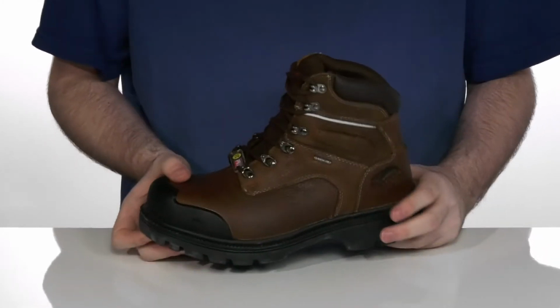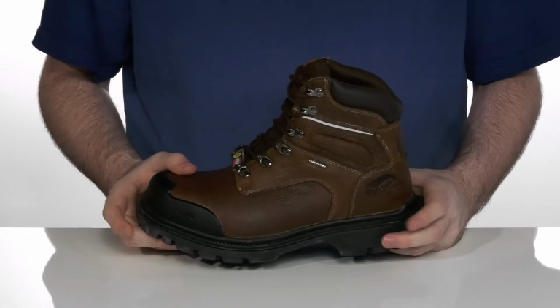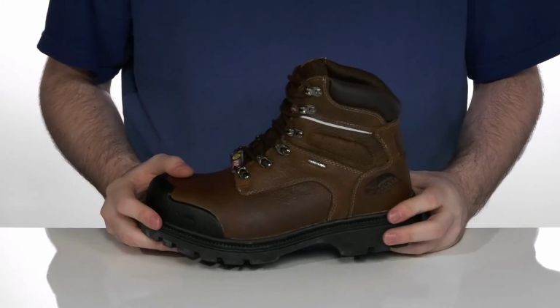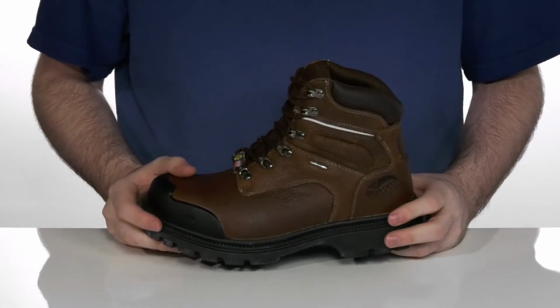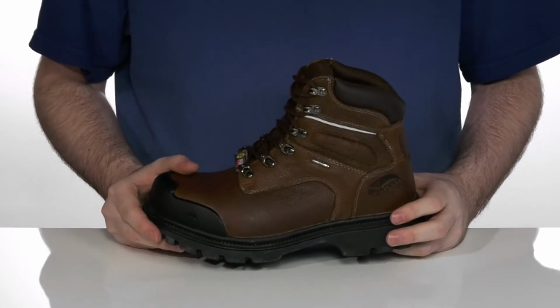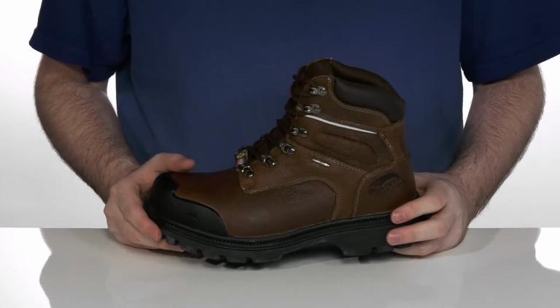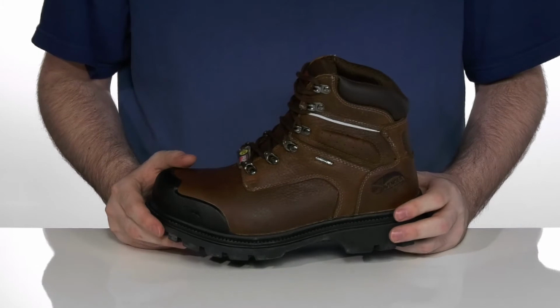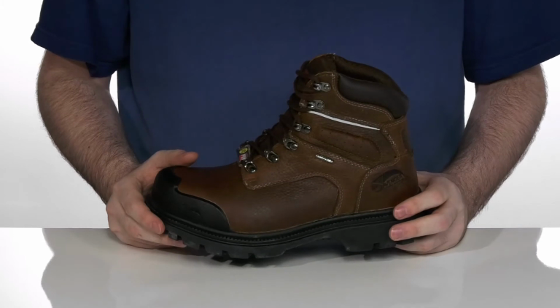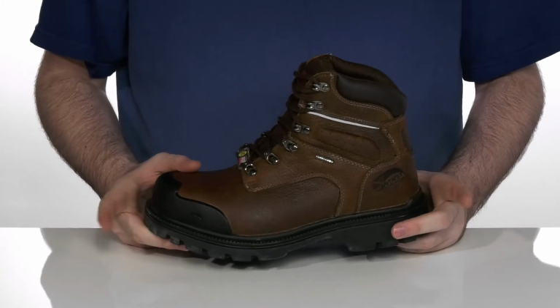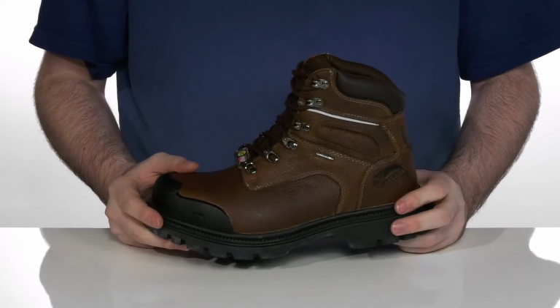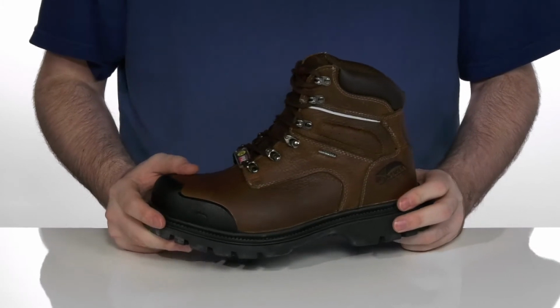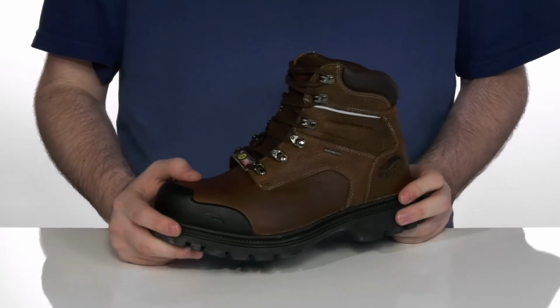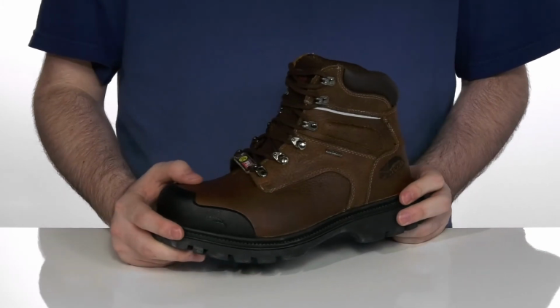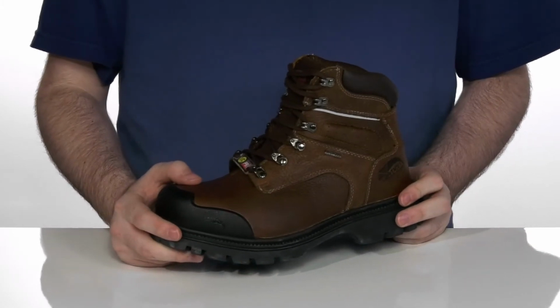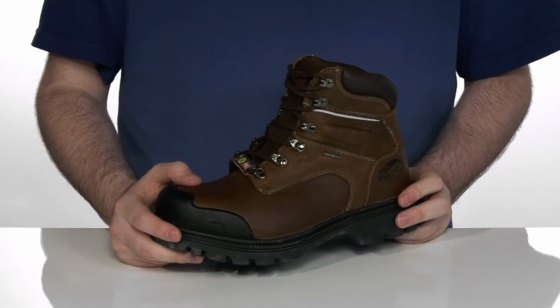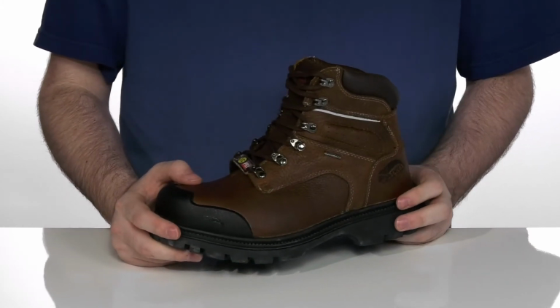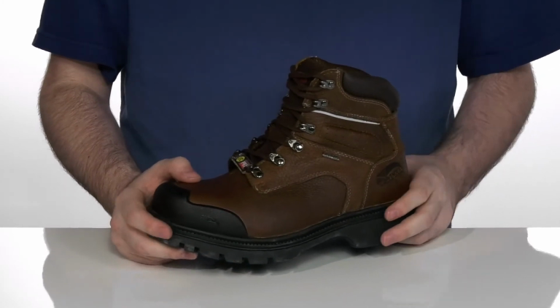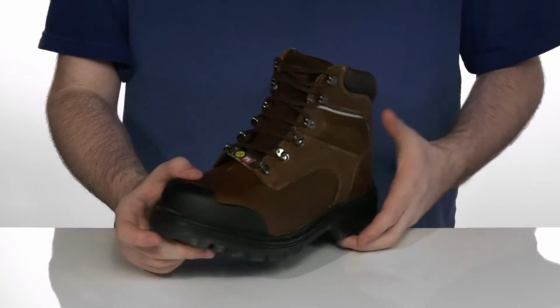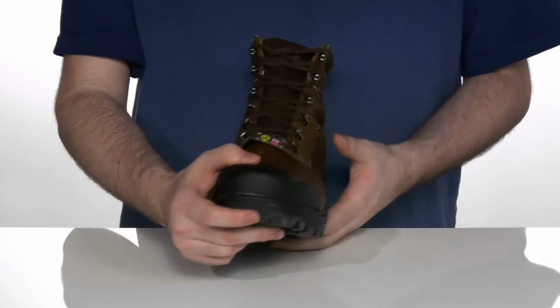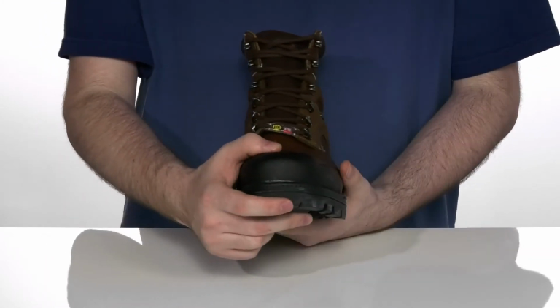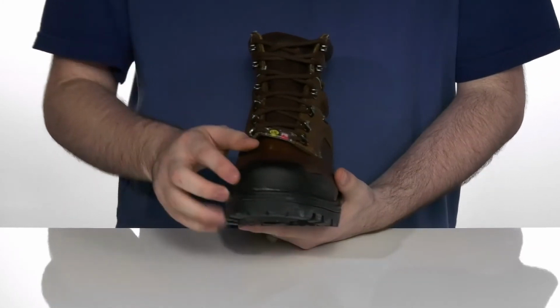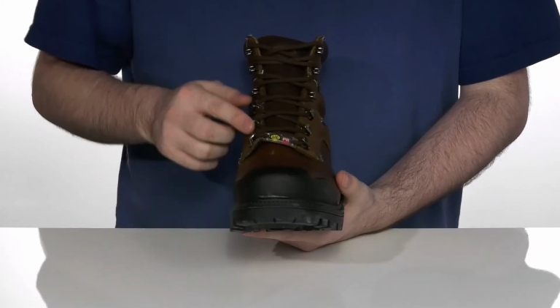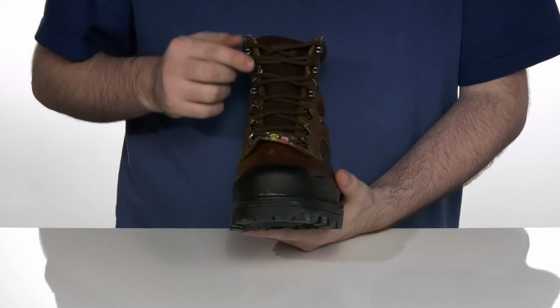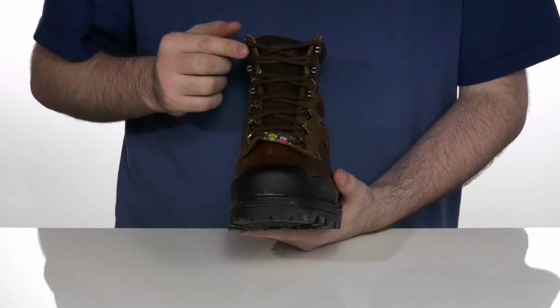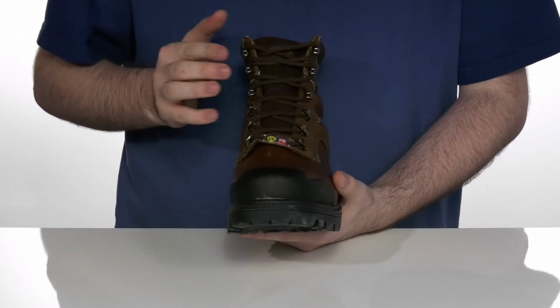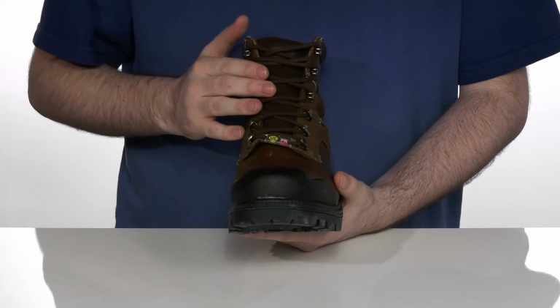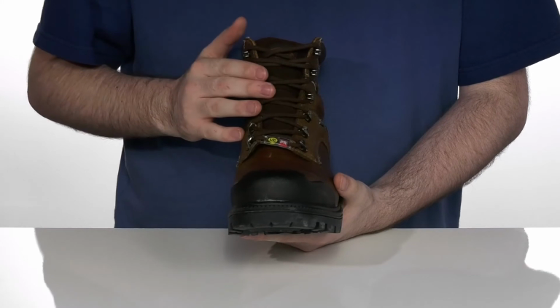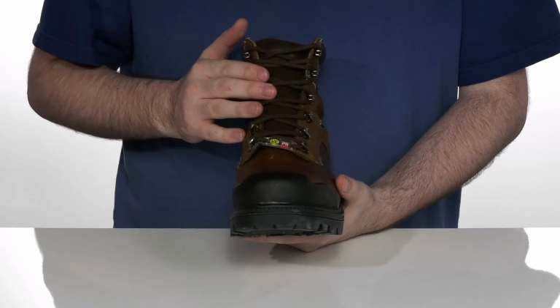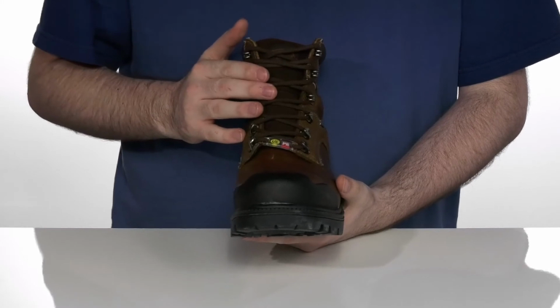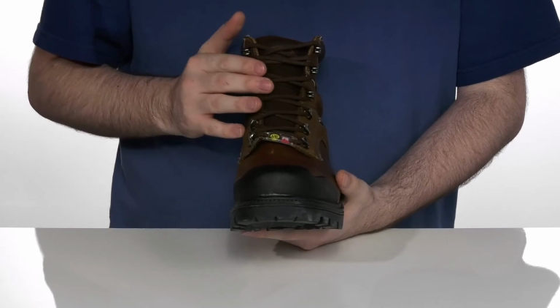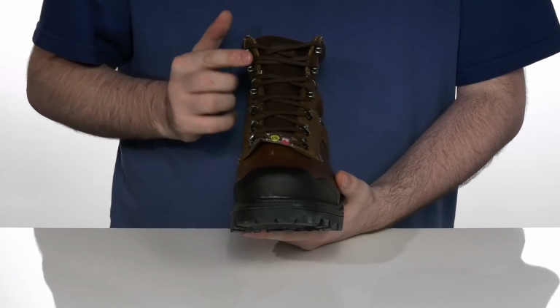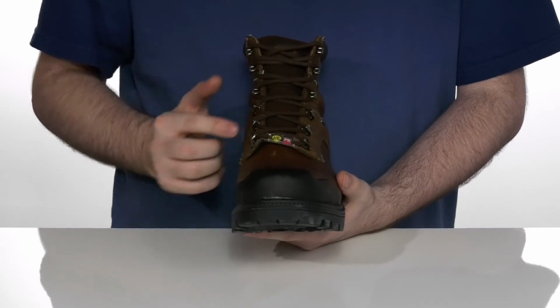It is ASTM rated to get you protected from any electrical hazards, with D-ring eyelets to give you a secure and customizable fit.